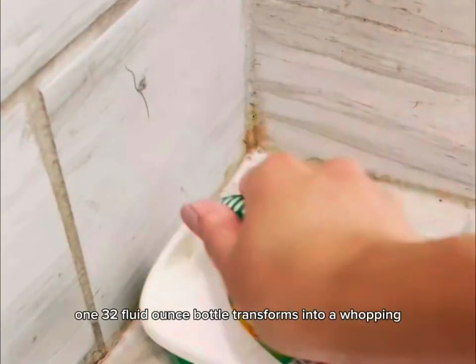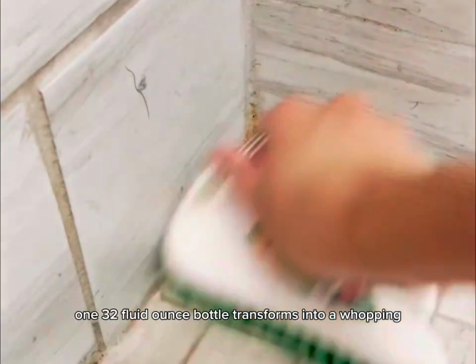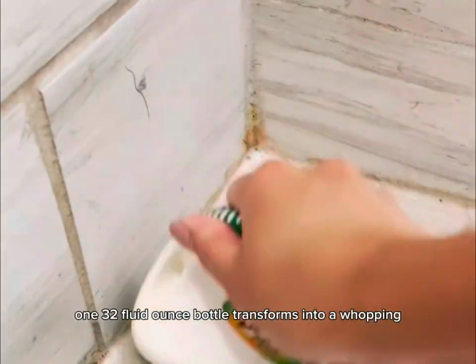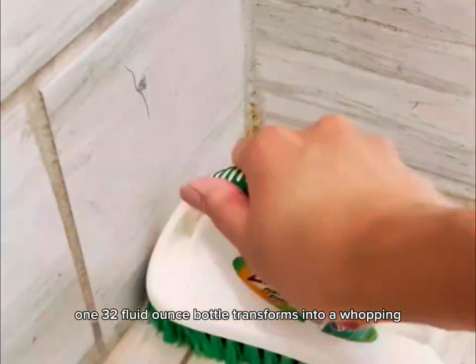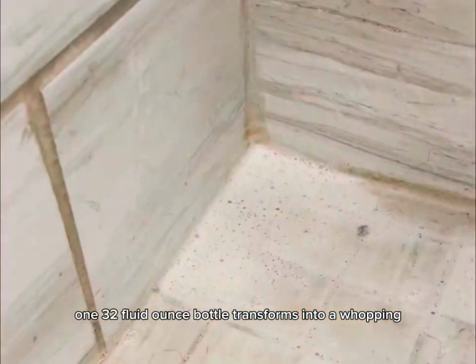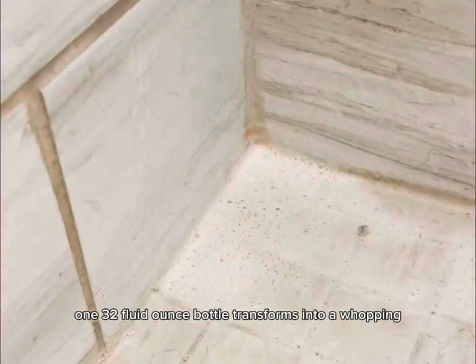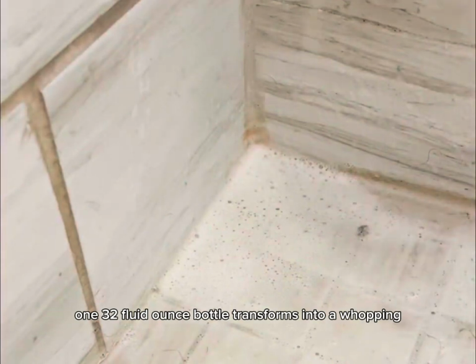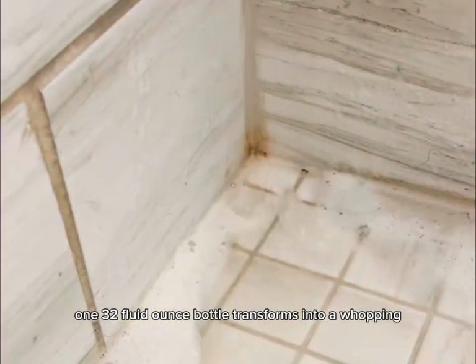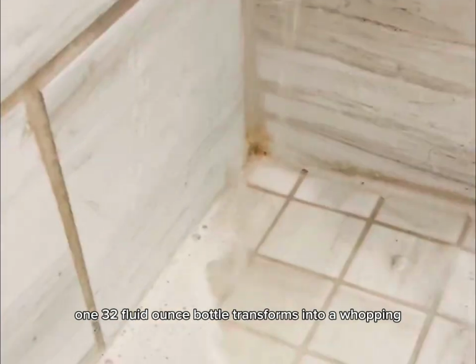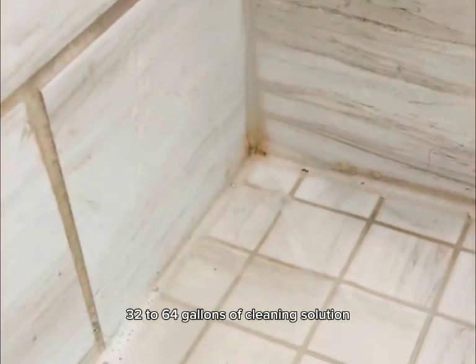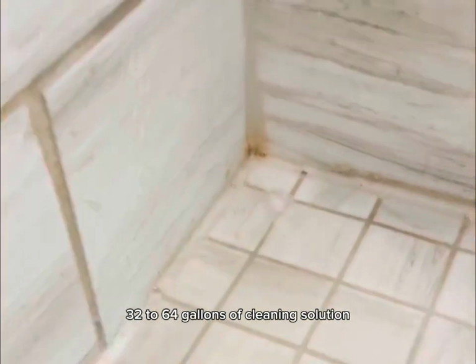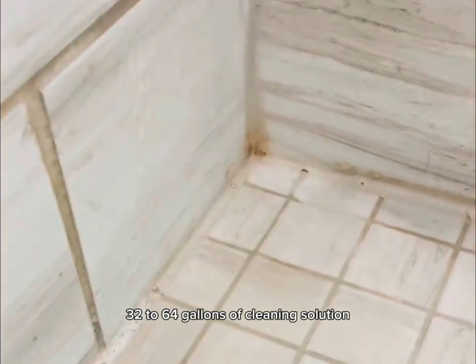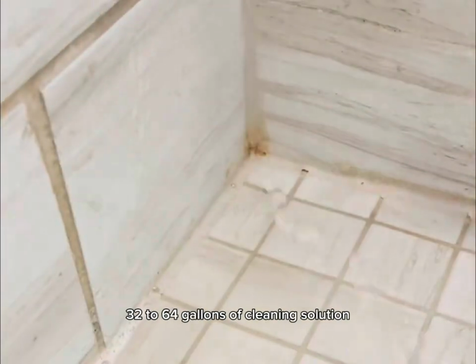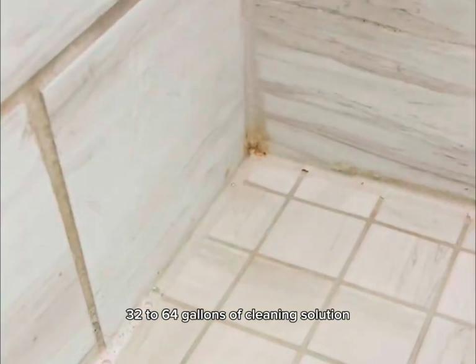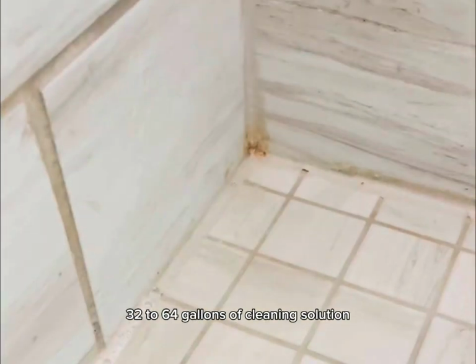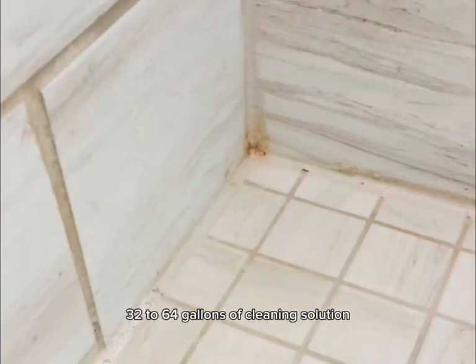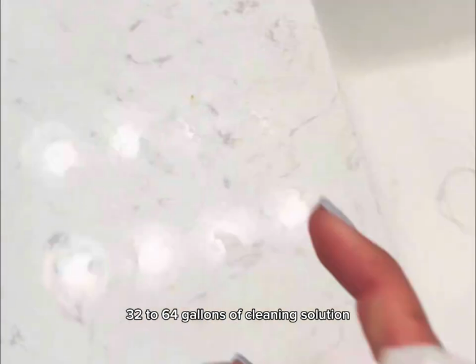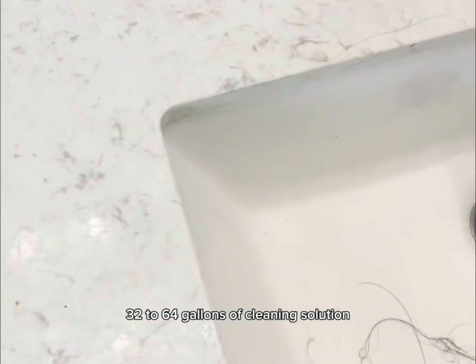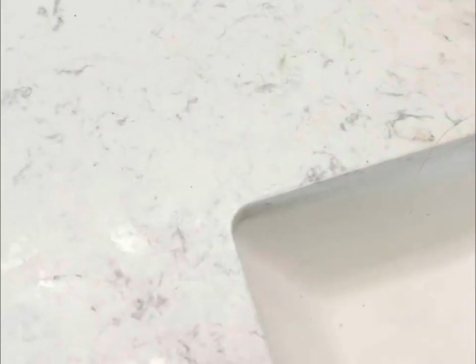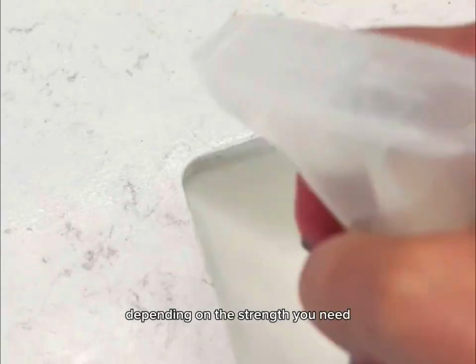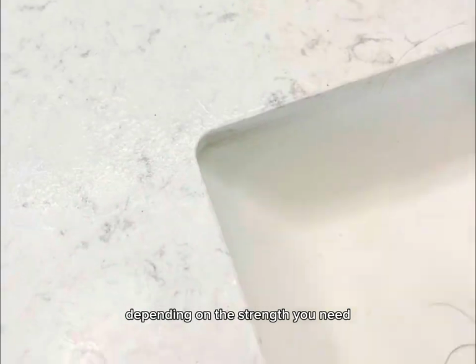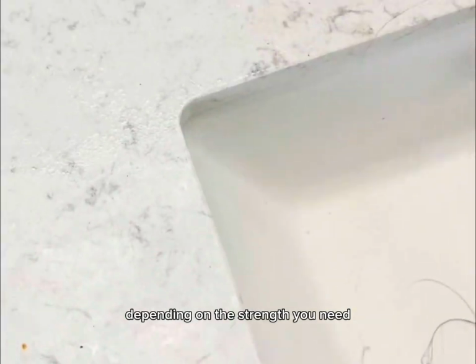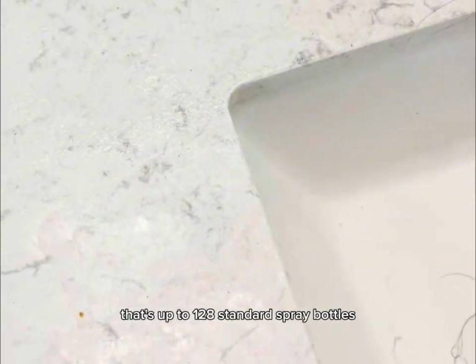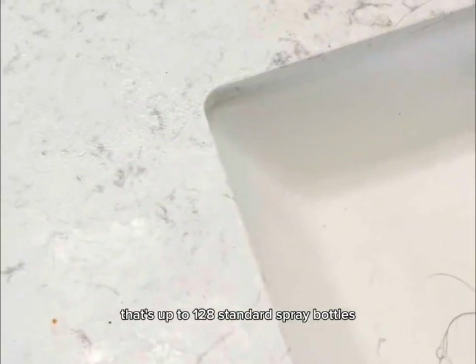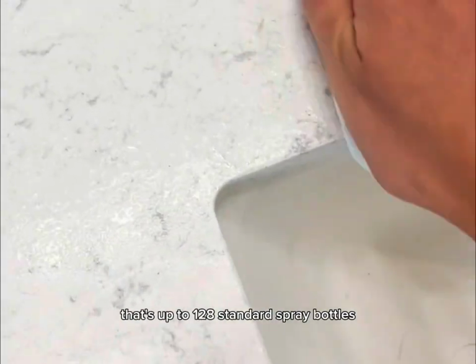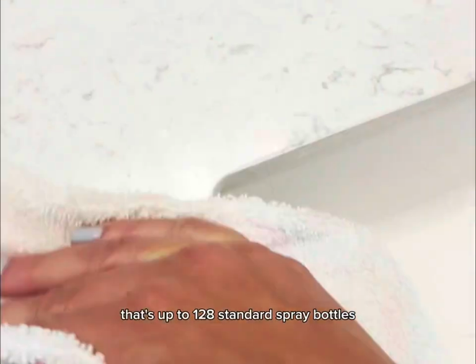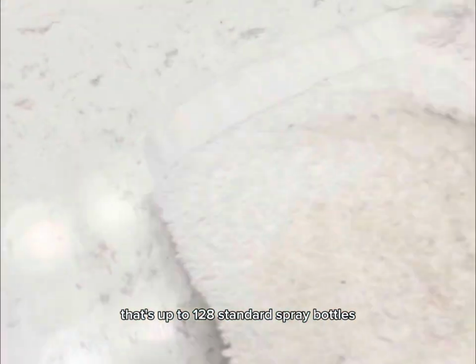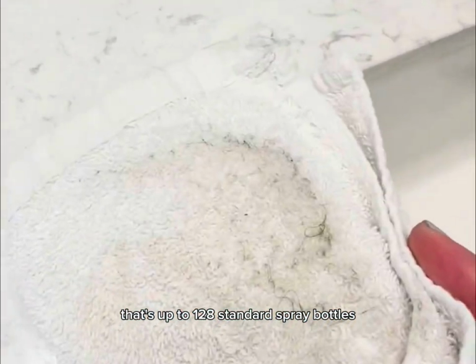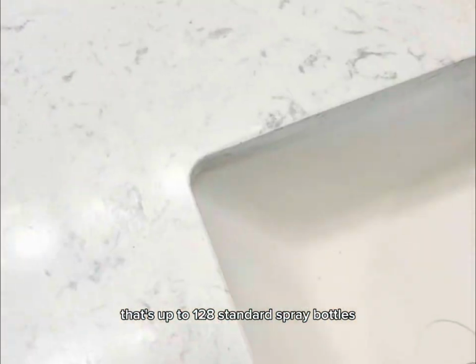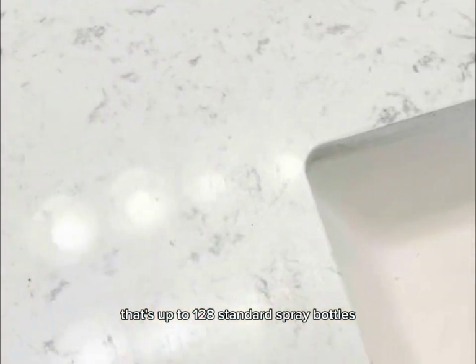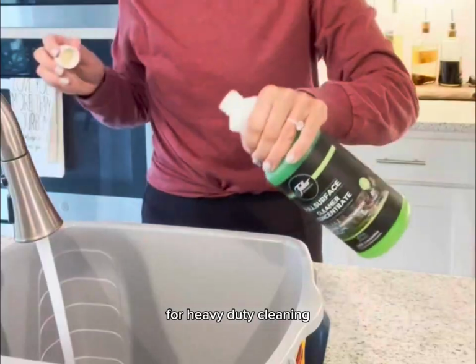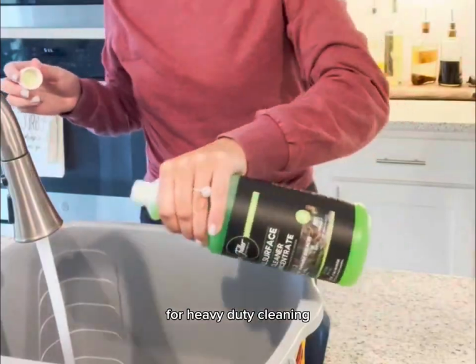One 32-fluid ounce bottle transforms into a whopping 32 to 64 gallons of cleaning solution, depending on the strength you need. That's up to 128 standard spray bottles for heavy-duty cleaning.